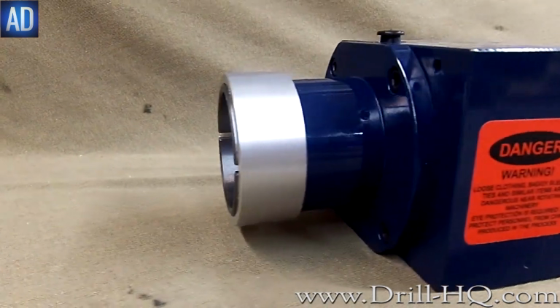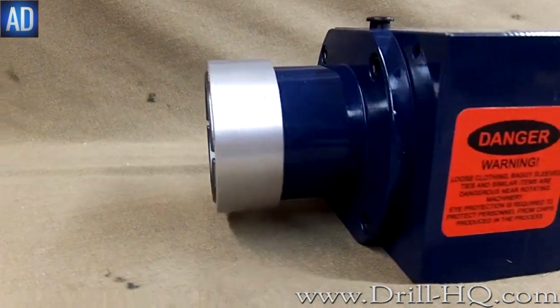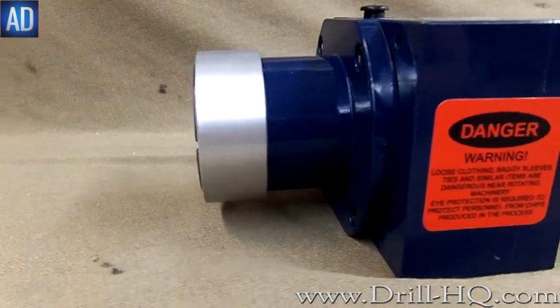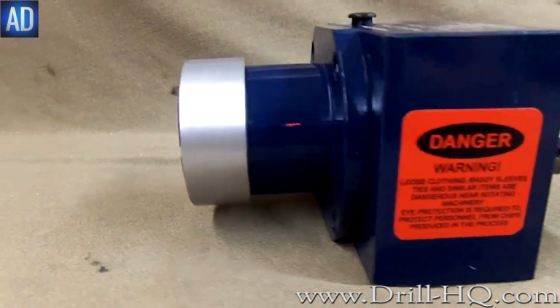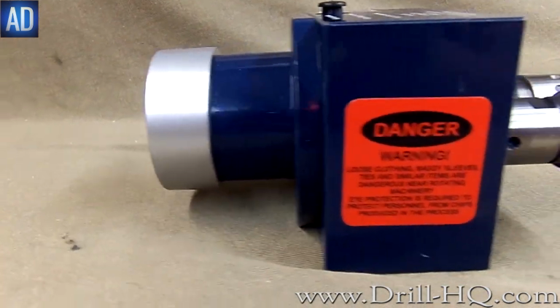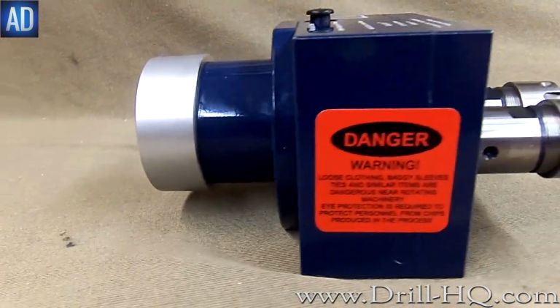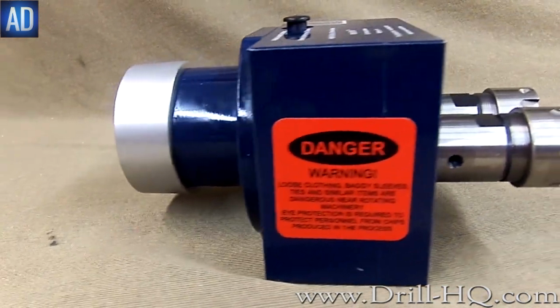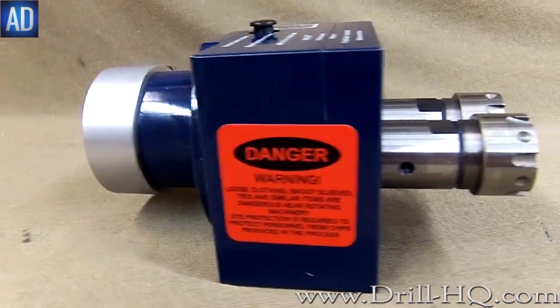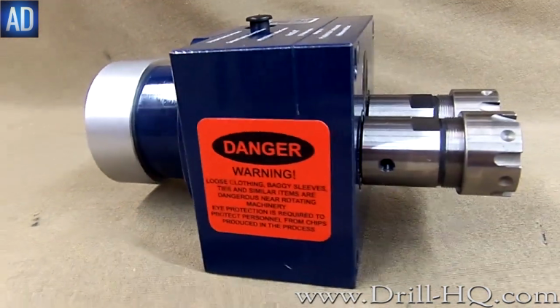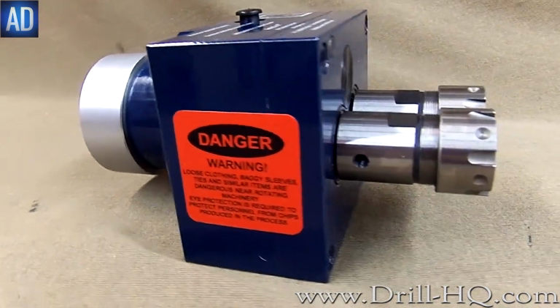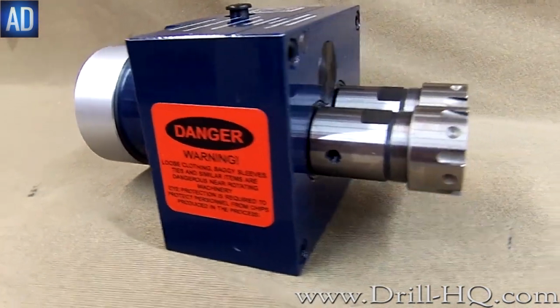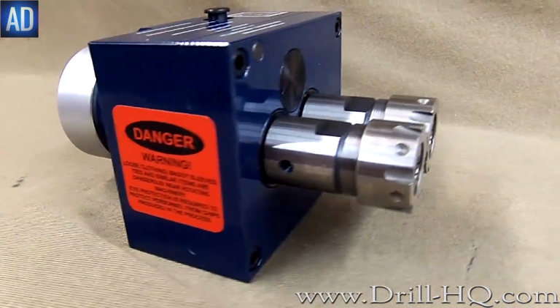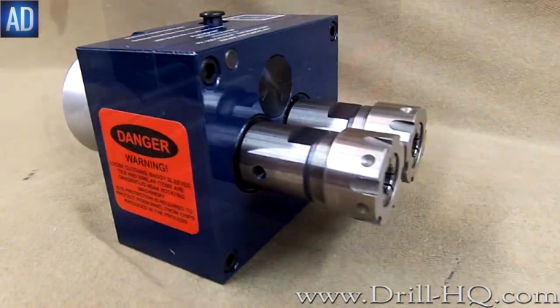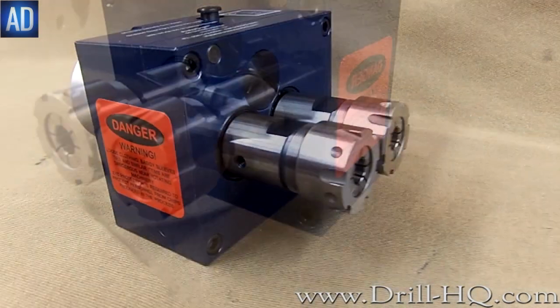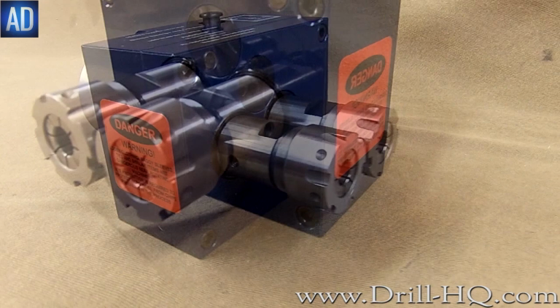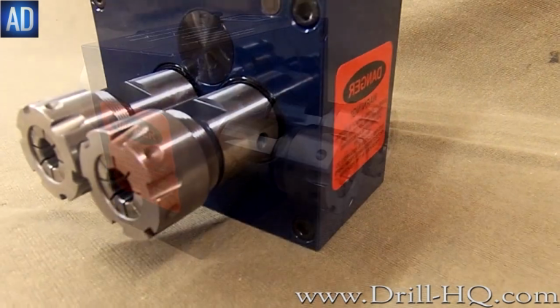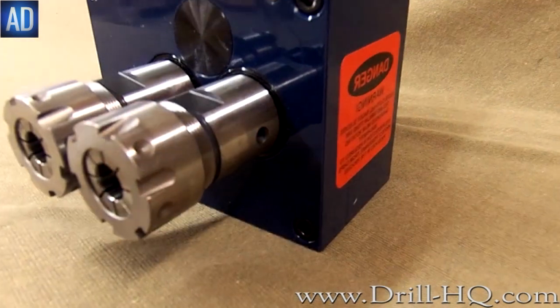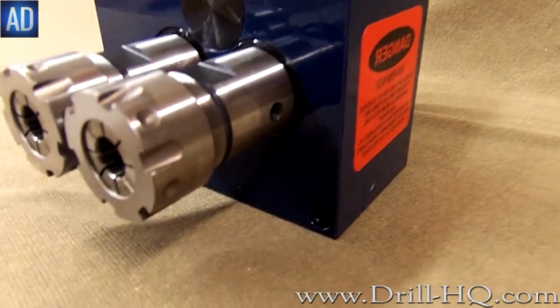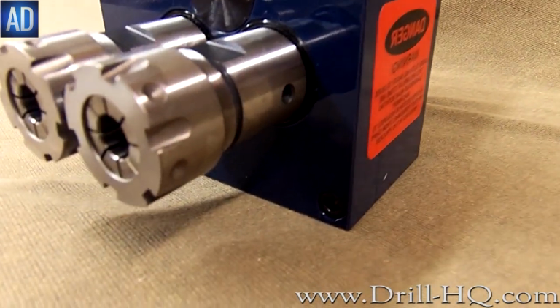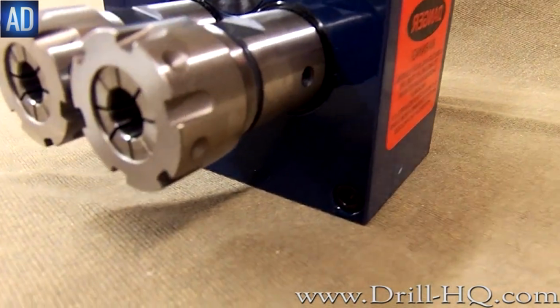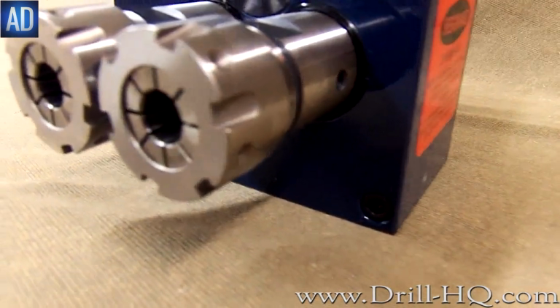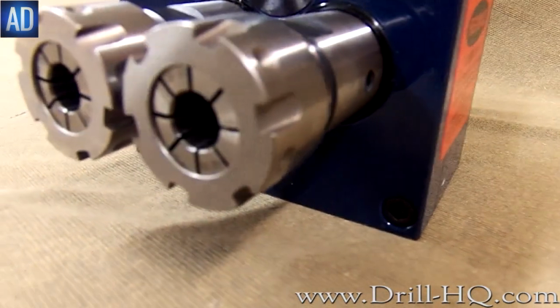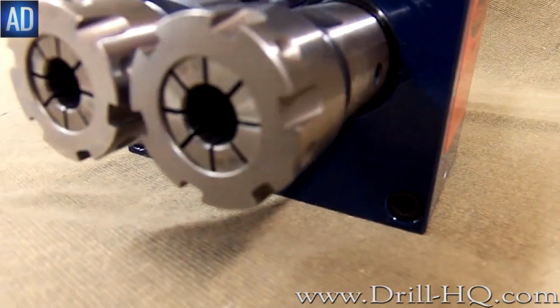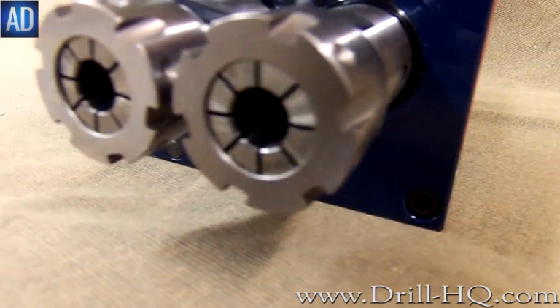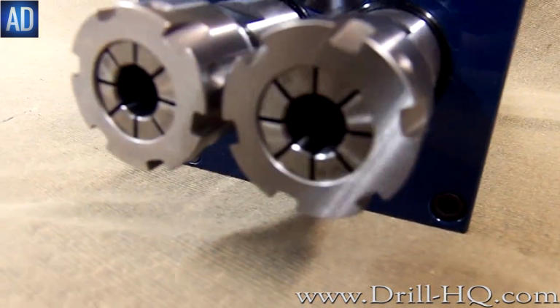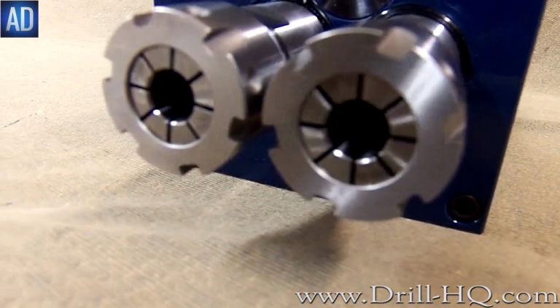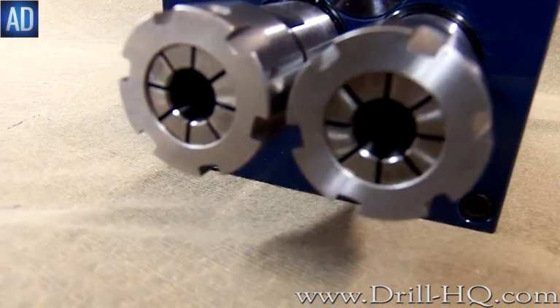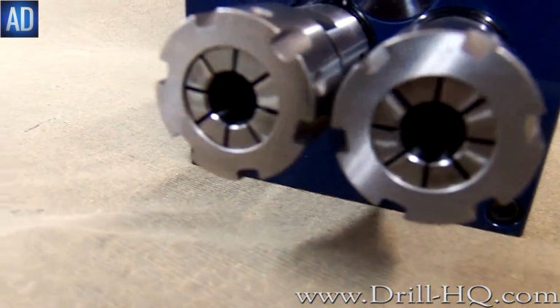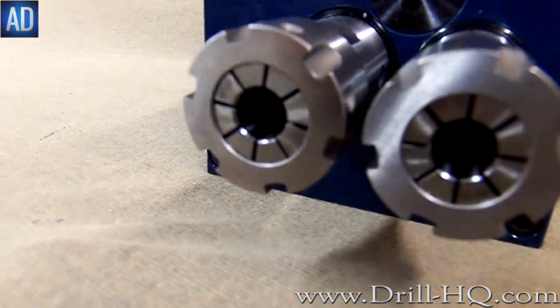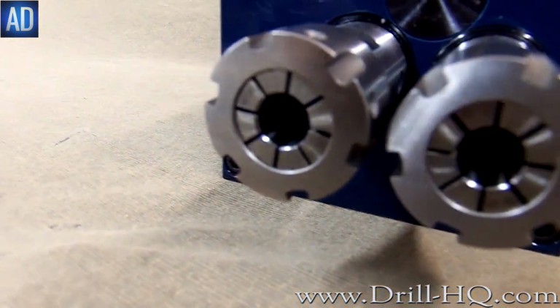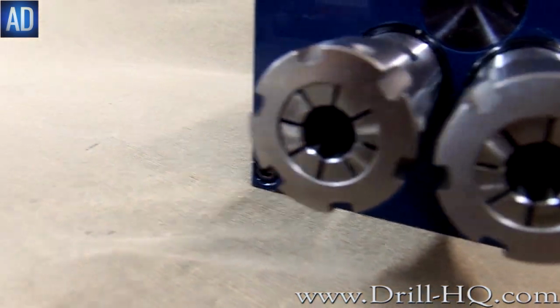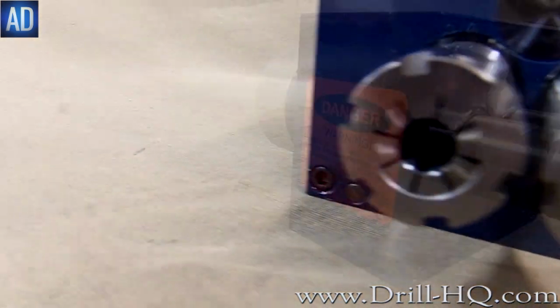With speed, accuracy and power, Autodrill's multiple spindle head increases efficiency and safety for the customer with just the push of a button.